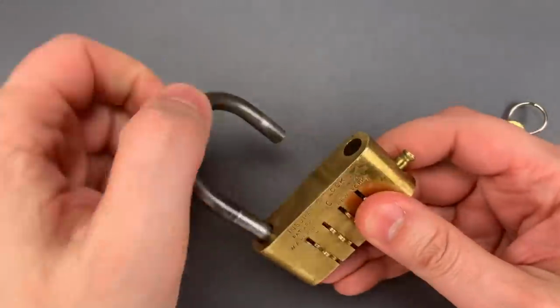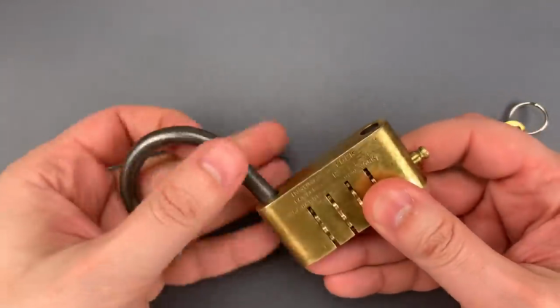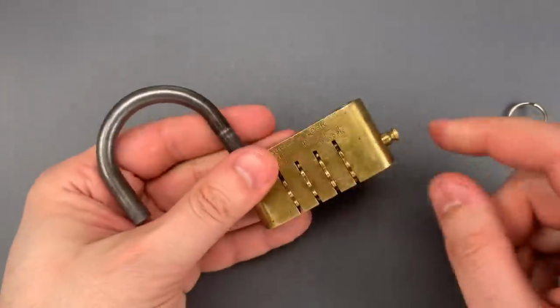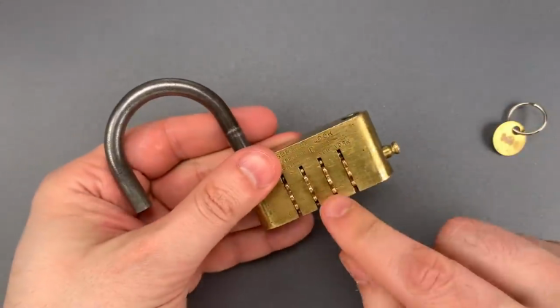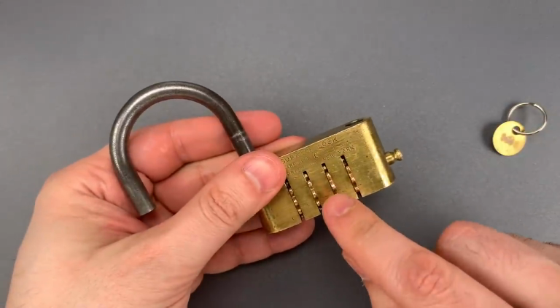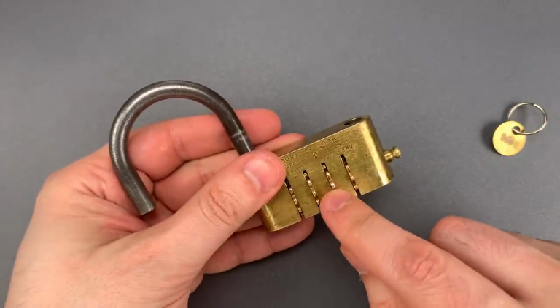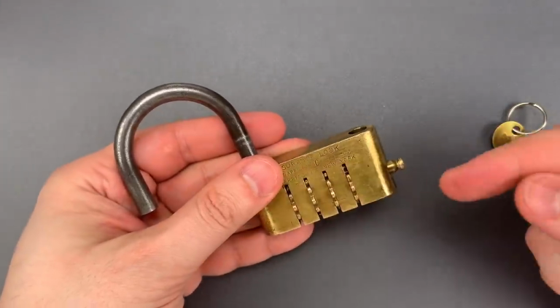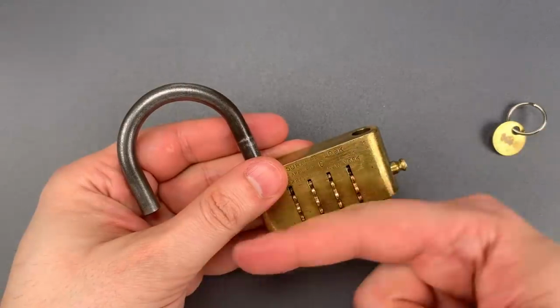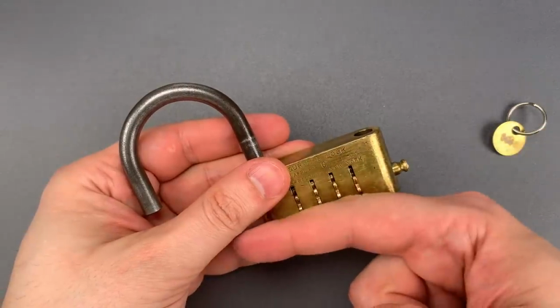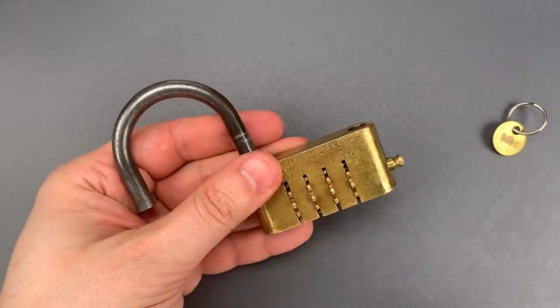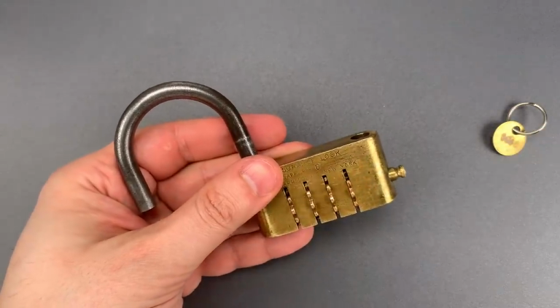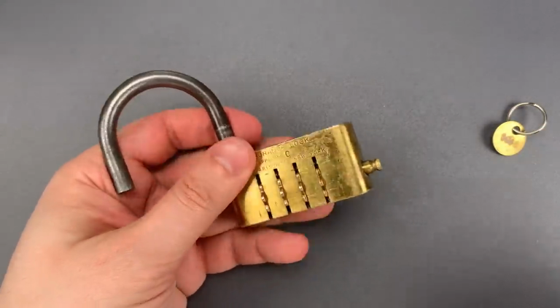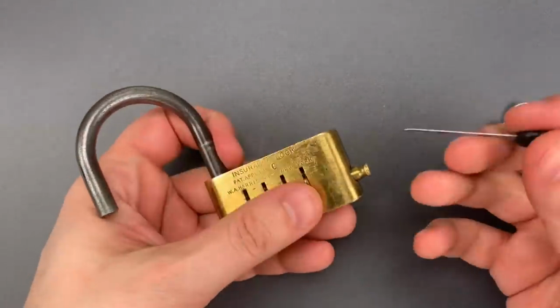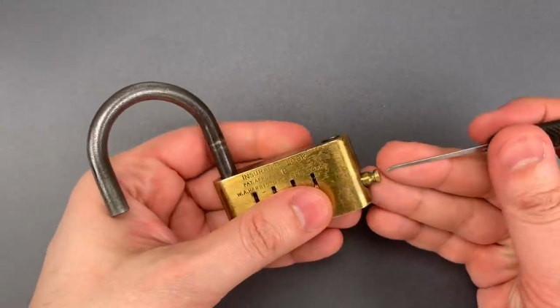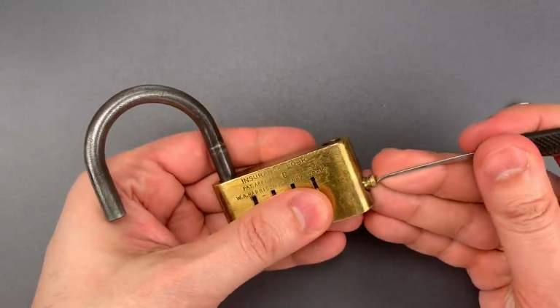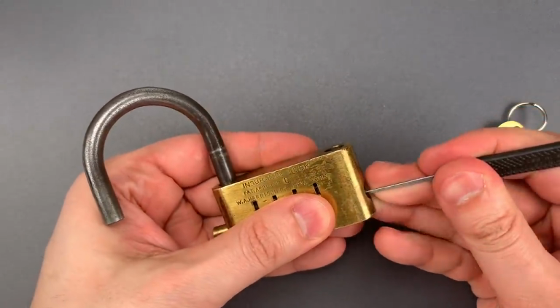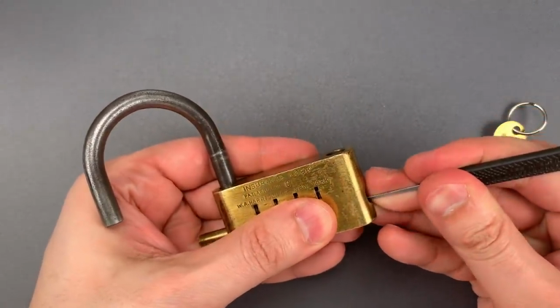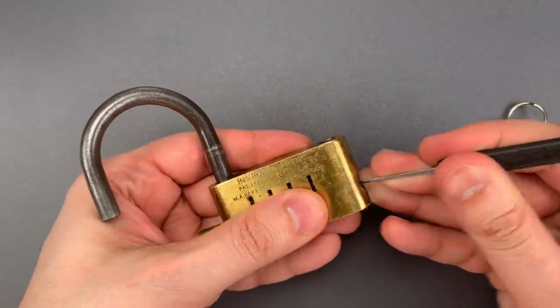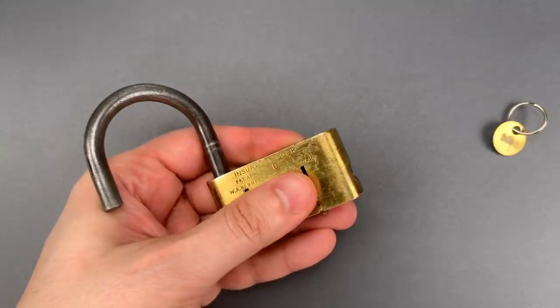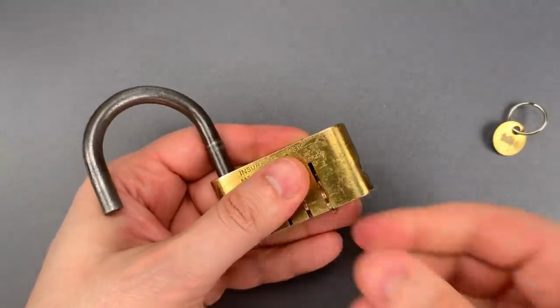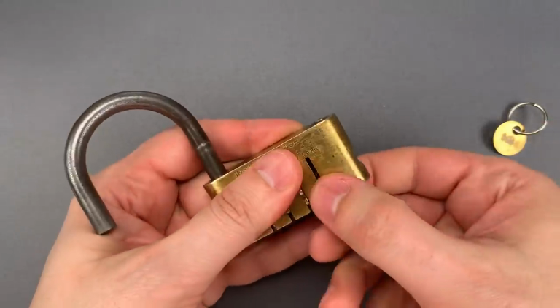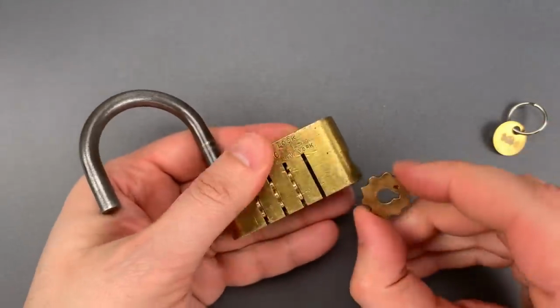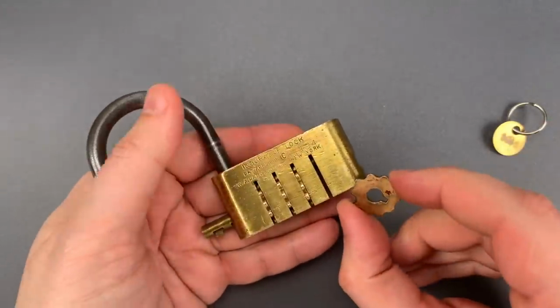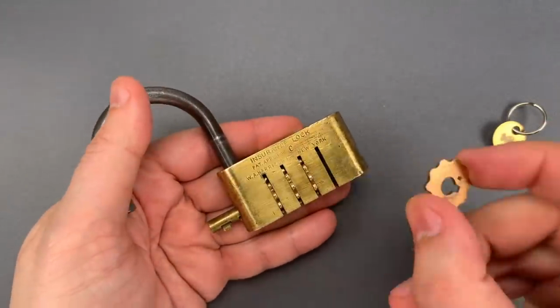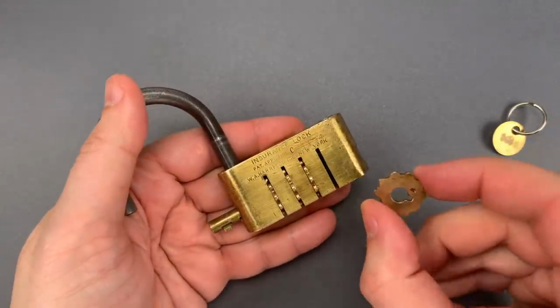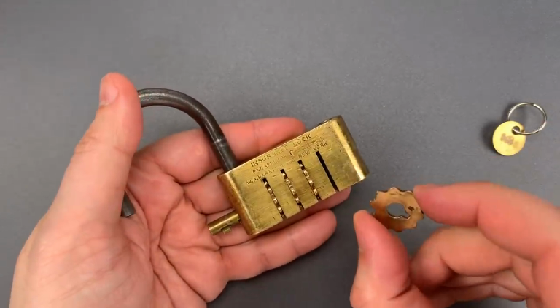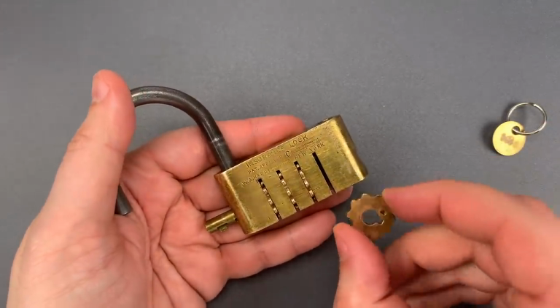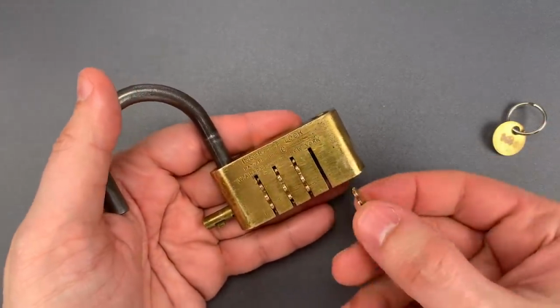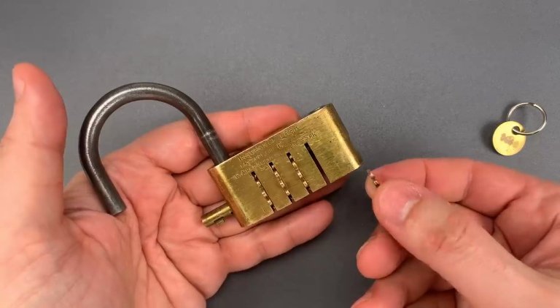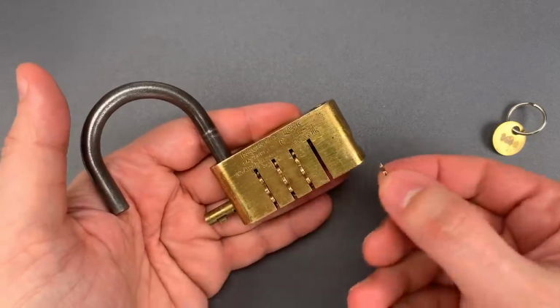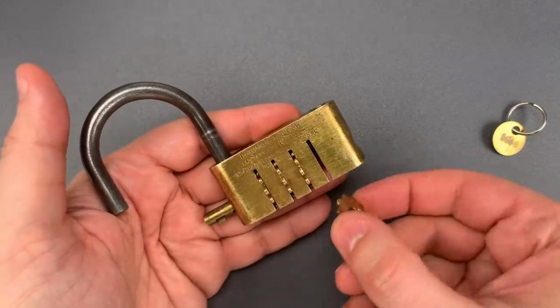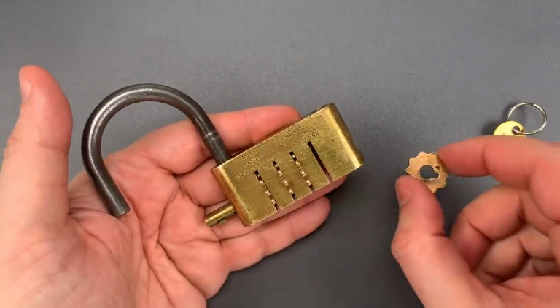I should note that the combination can be changed by sliding the bar all the way out and rearranging or replacing the wheels. Here's one of those wheels. I don't know if replacements were sold, but at minimum you could just swap up the numbers.